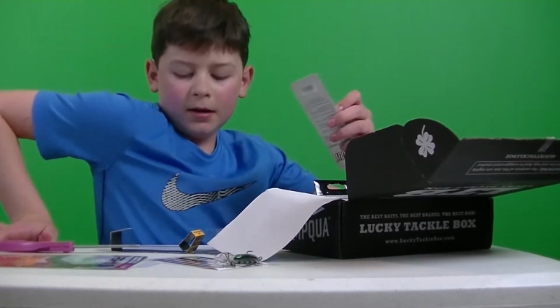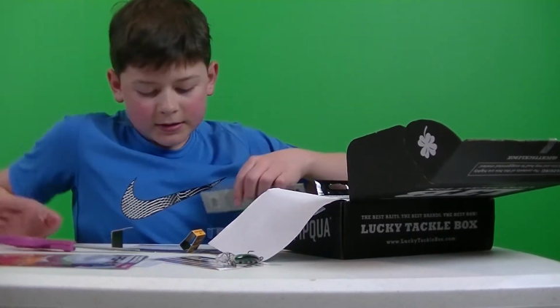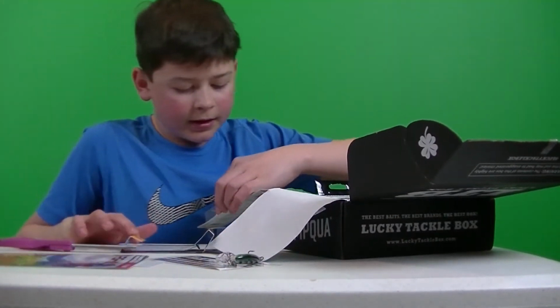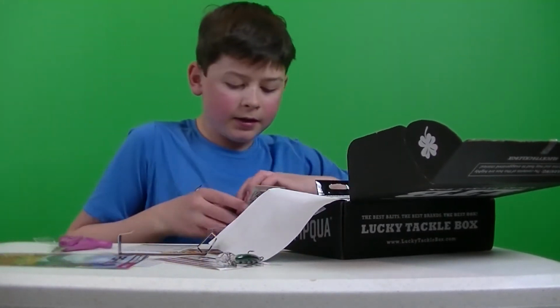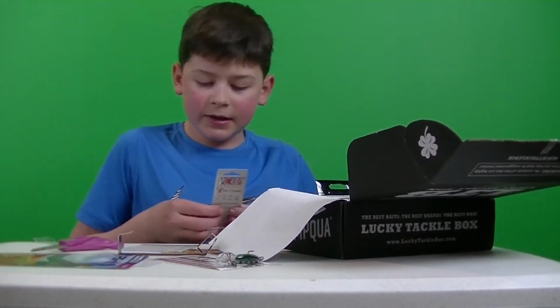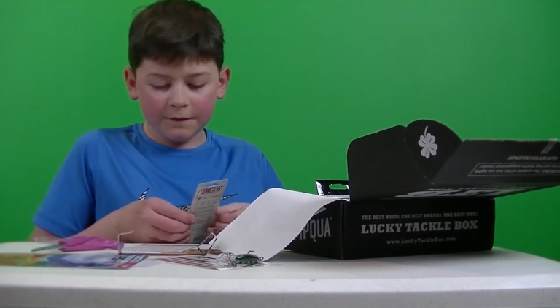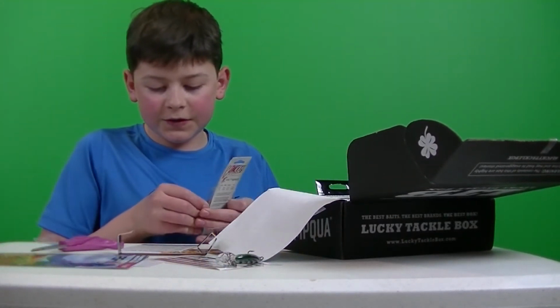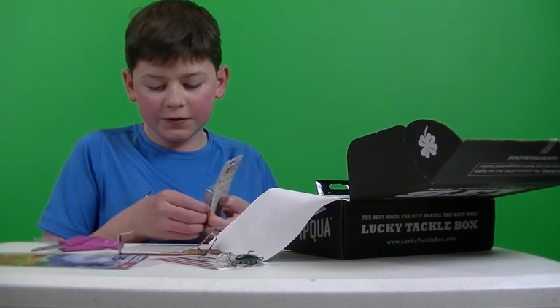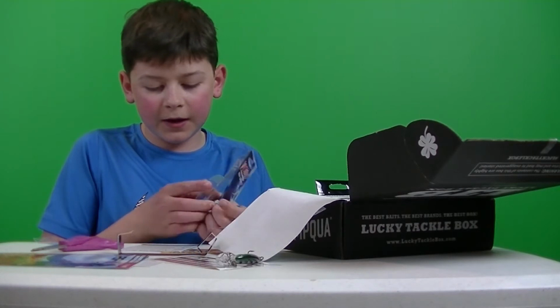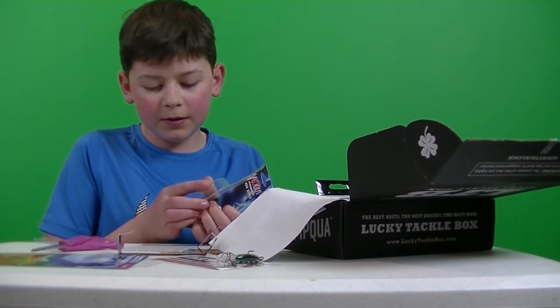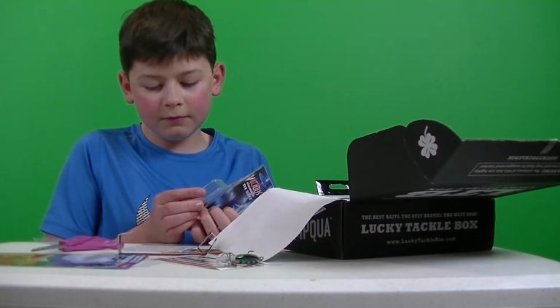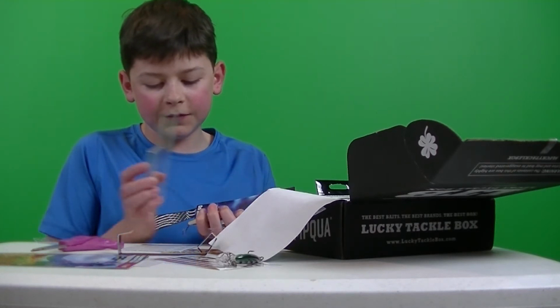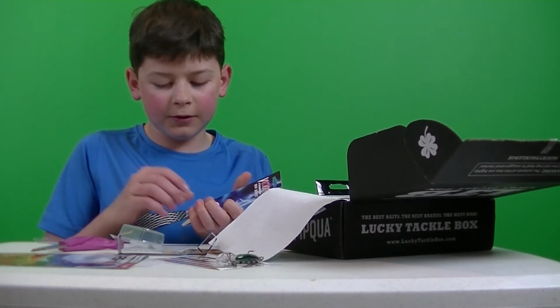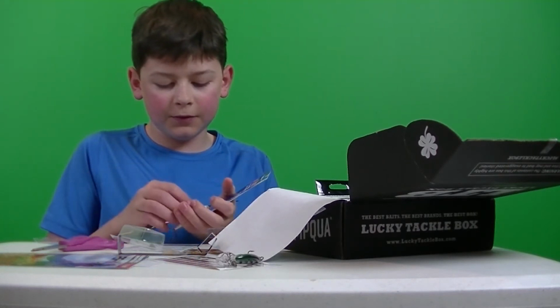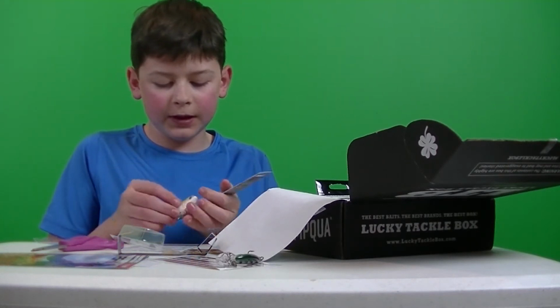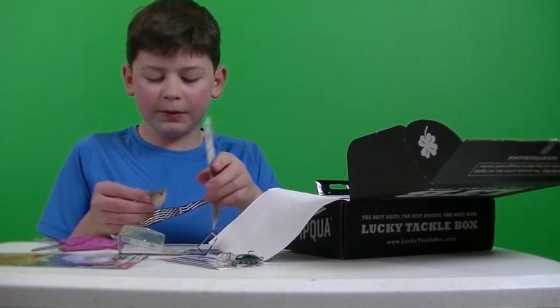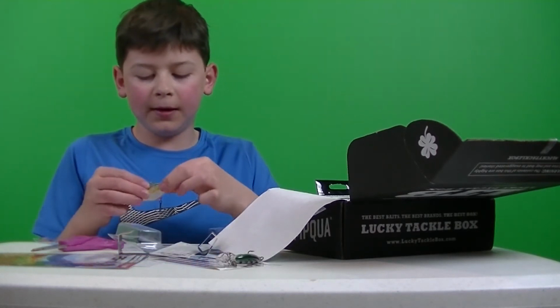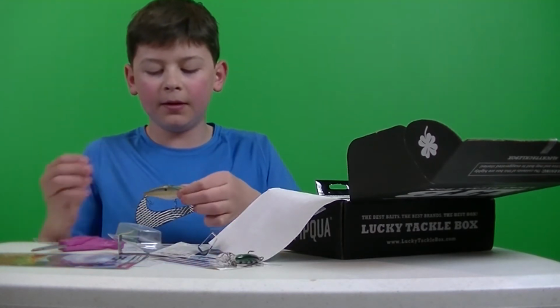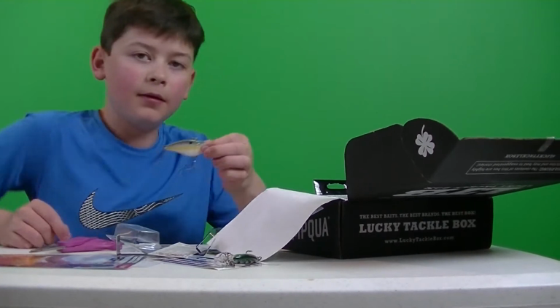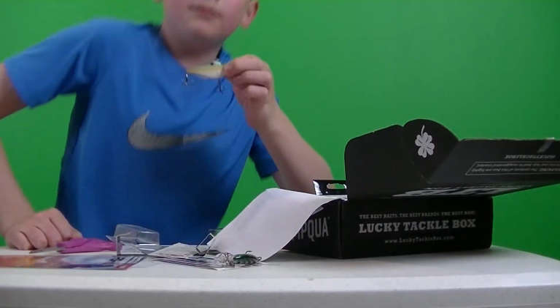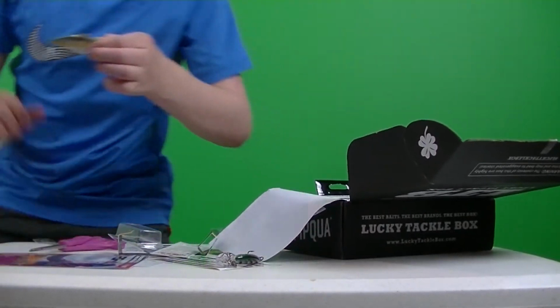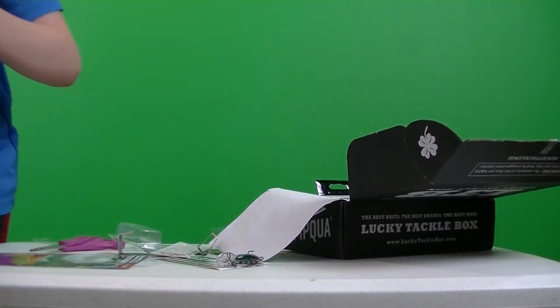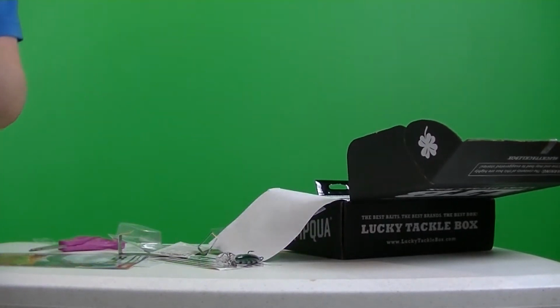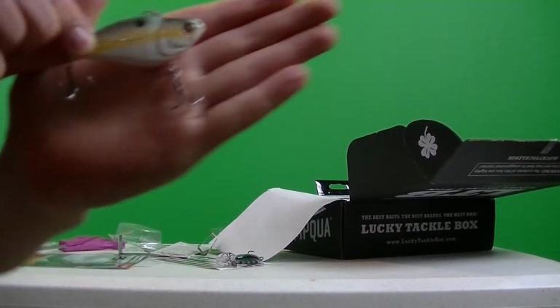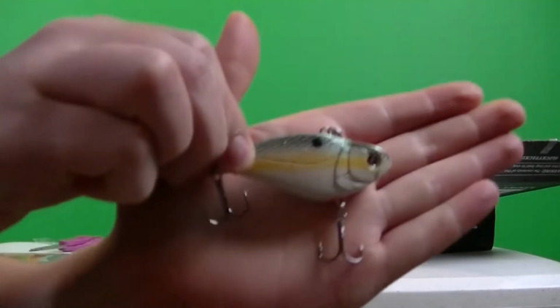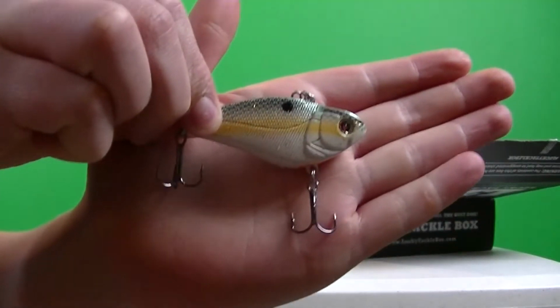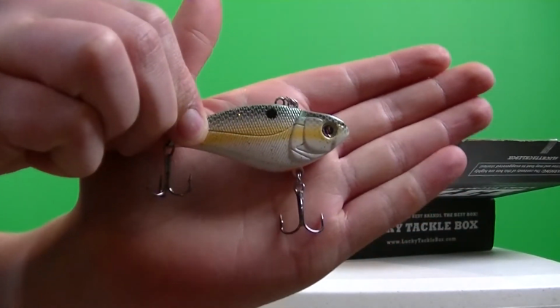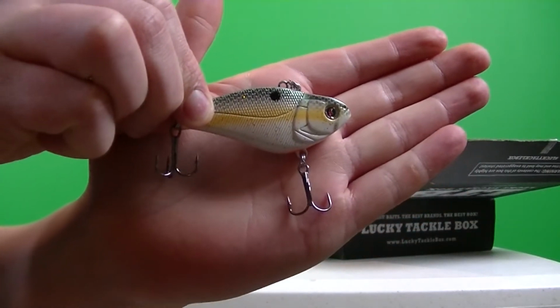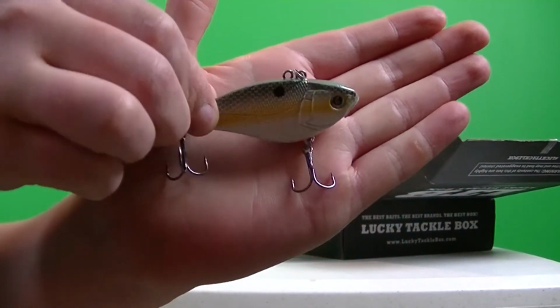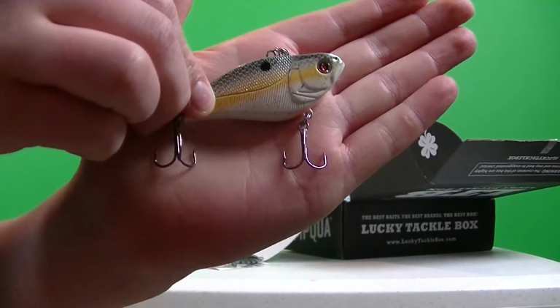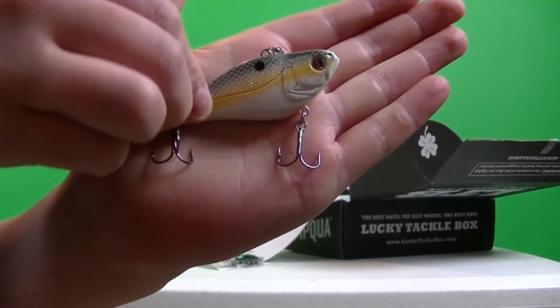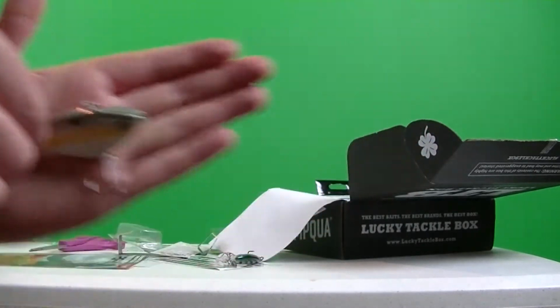Next thing that I got here is a Vicious Extreme Vibe. Retails for $4.29 — it's a Rattle Trap. Nice bait.